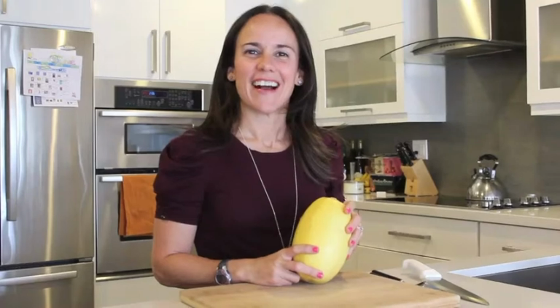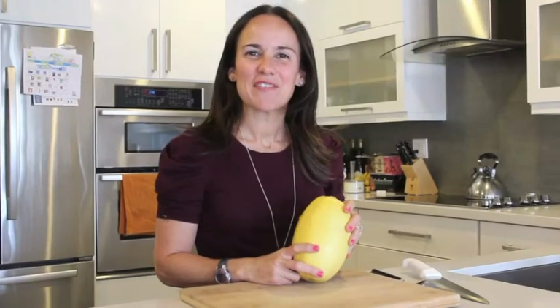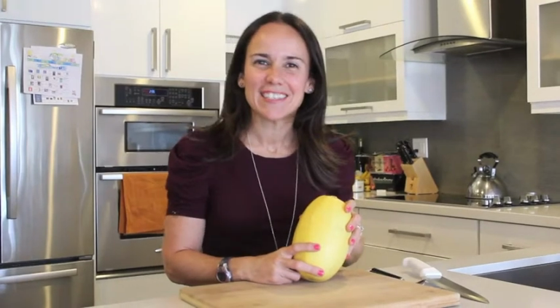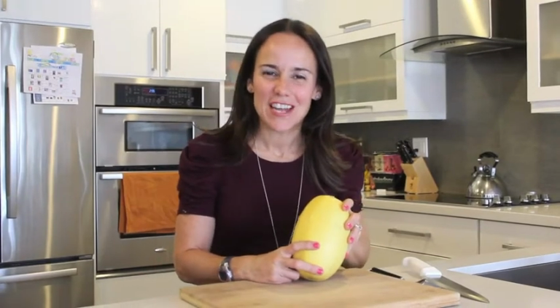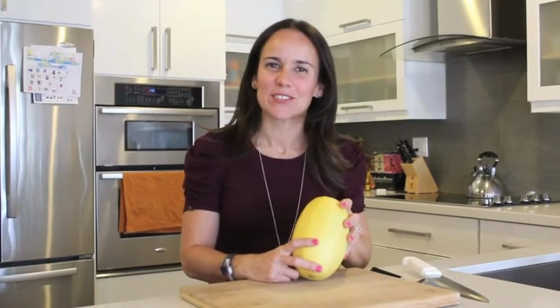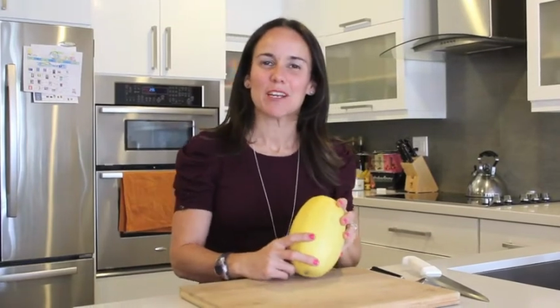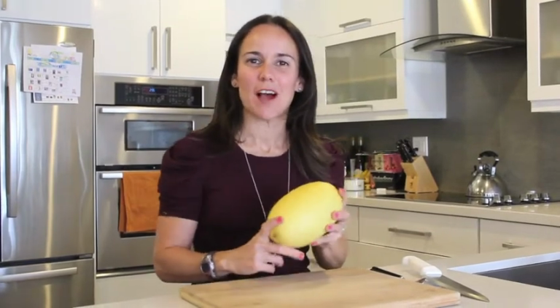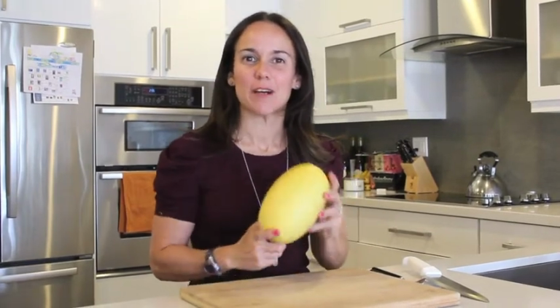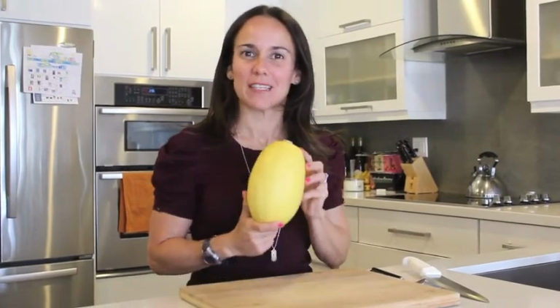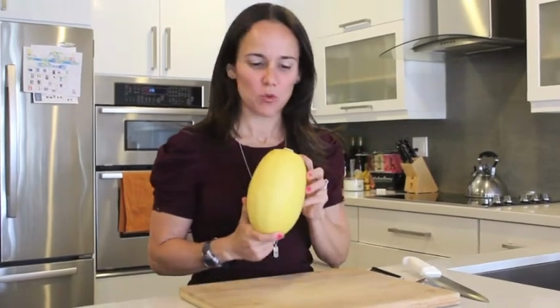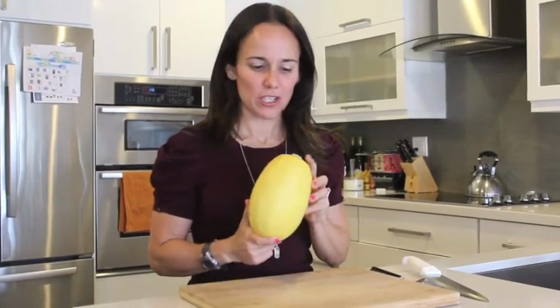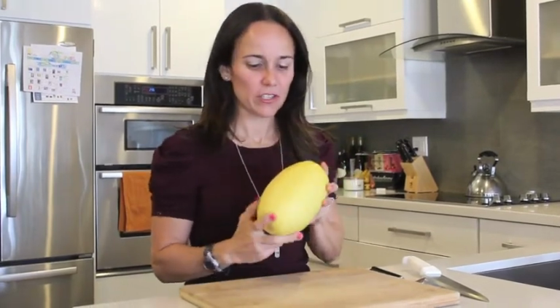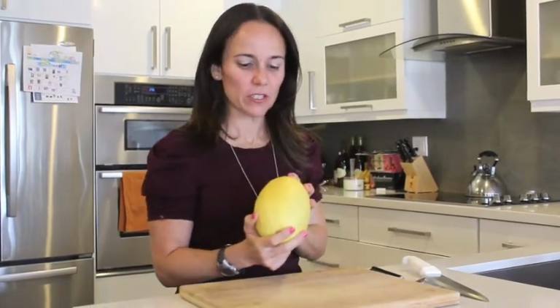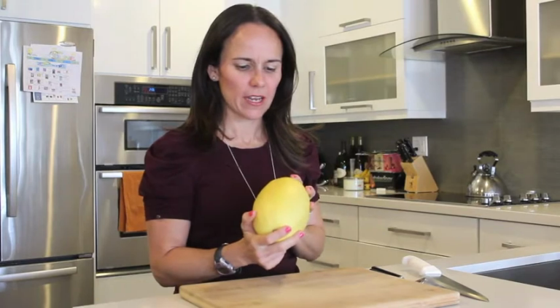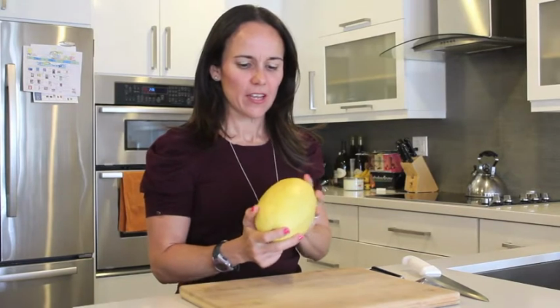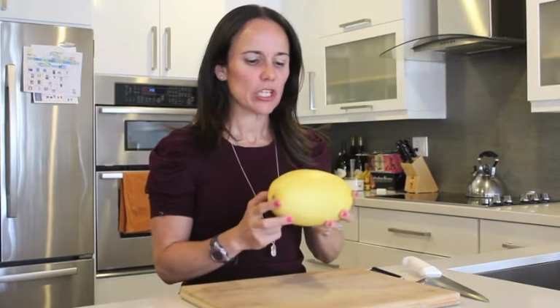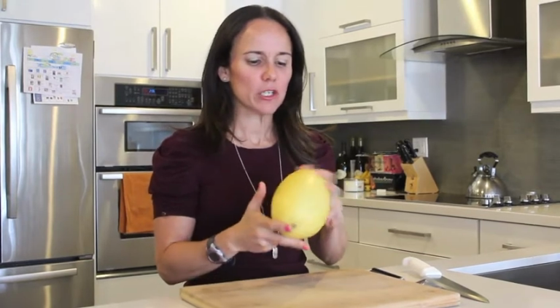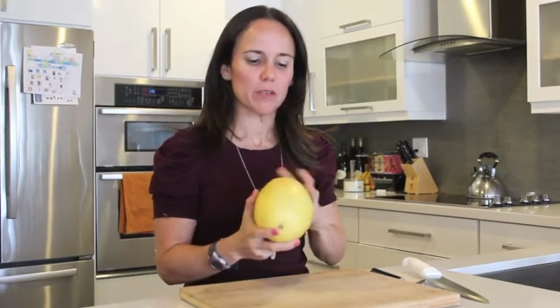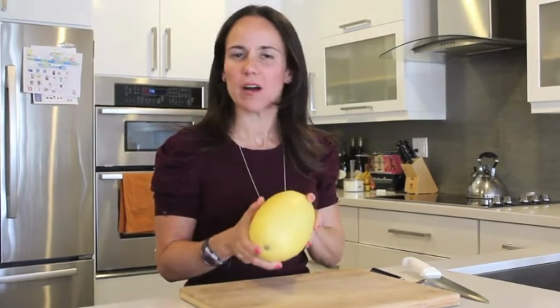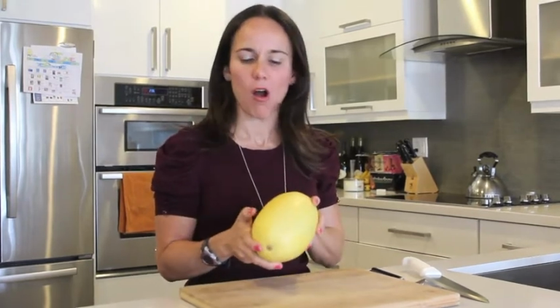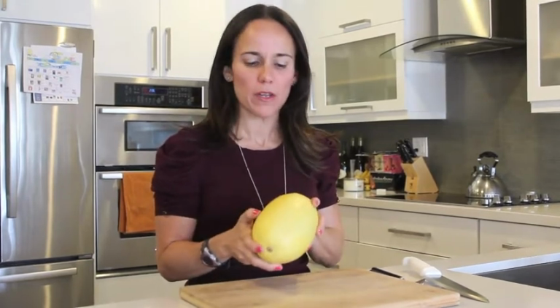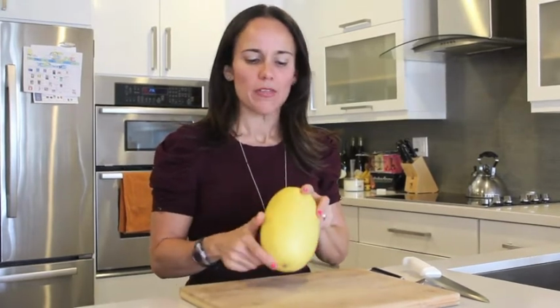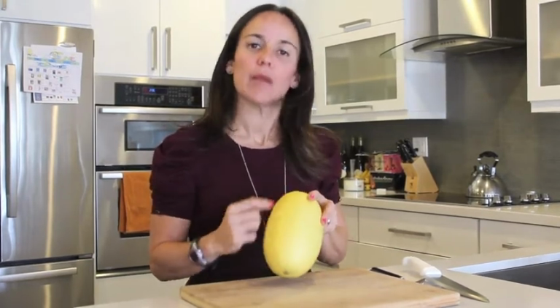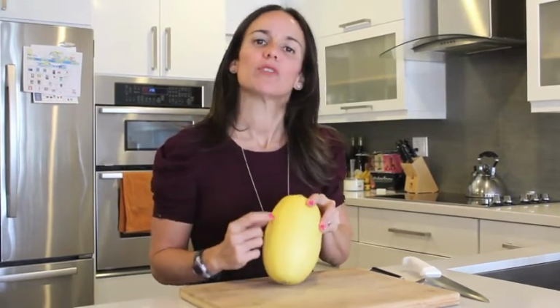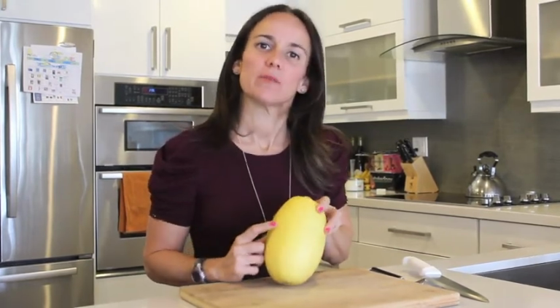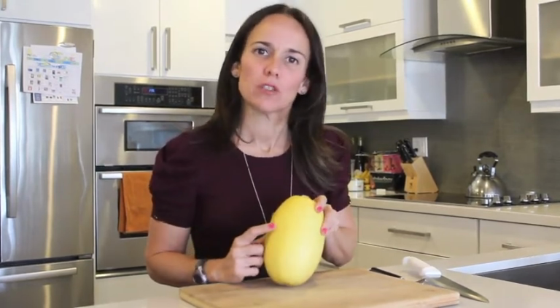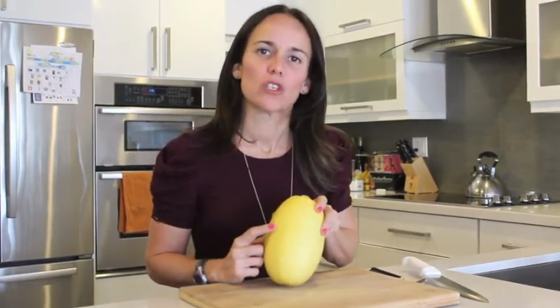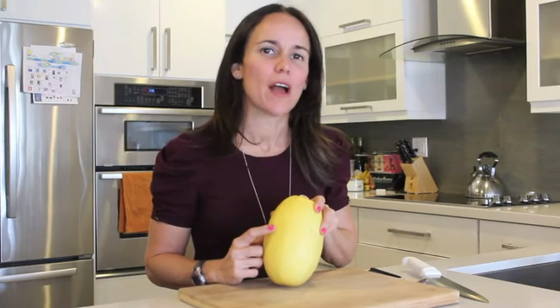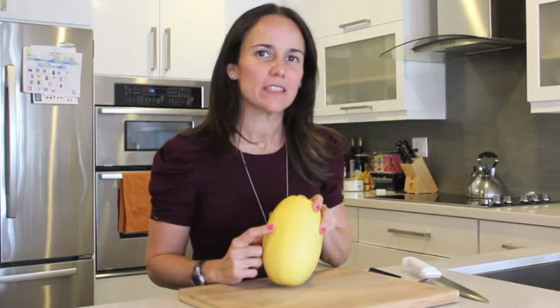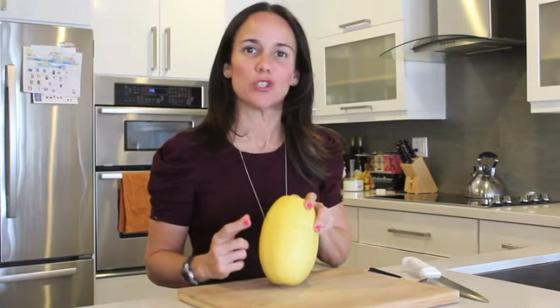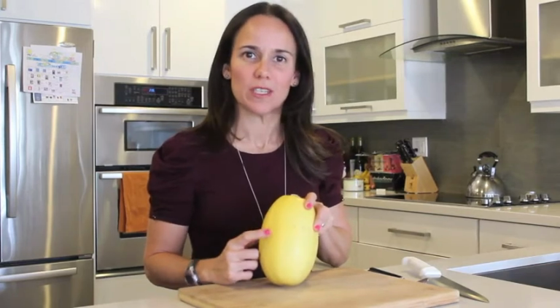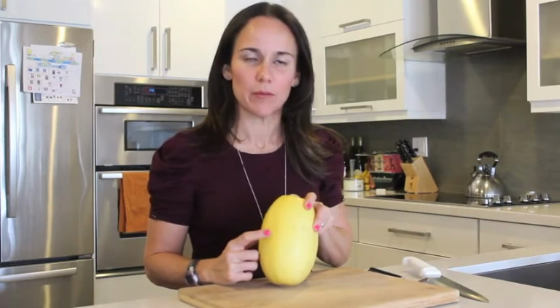Hi everybody, it's Jeanette. So today we're going to be talking about spaghetti squash, and this is what it looks like. They usually come a little bigger, but I bought a small one. The label will say spaghetti squash, so if you have any doubt, just read the label.